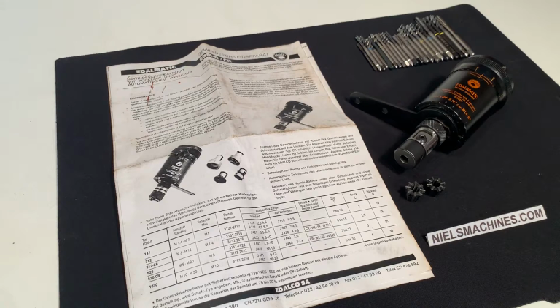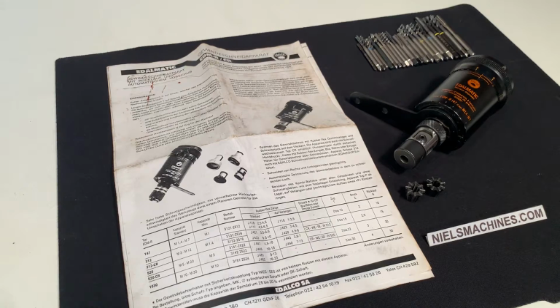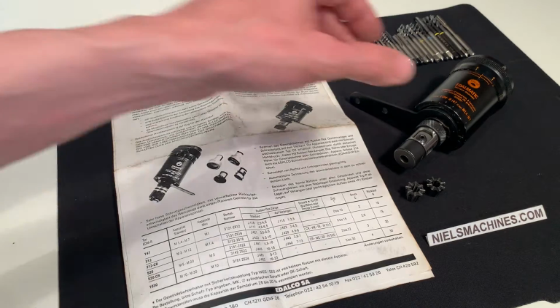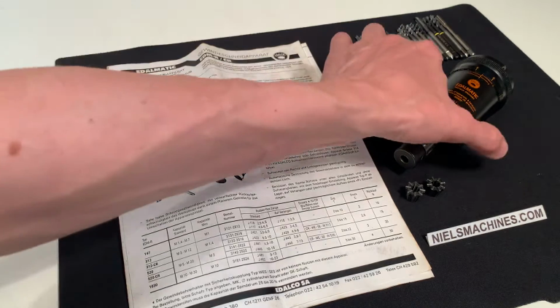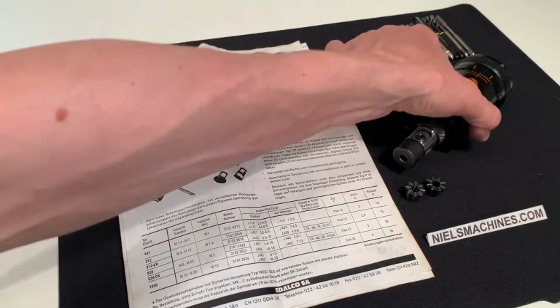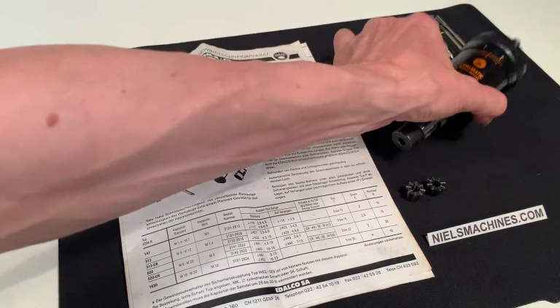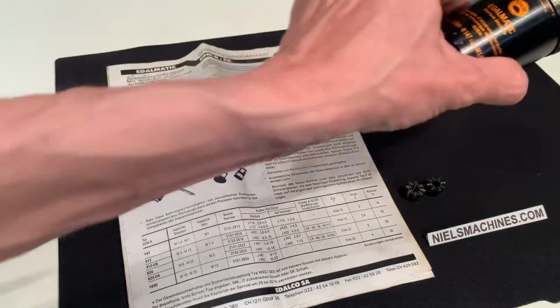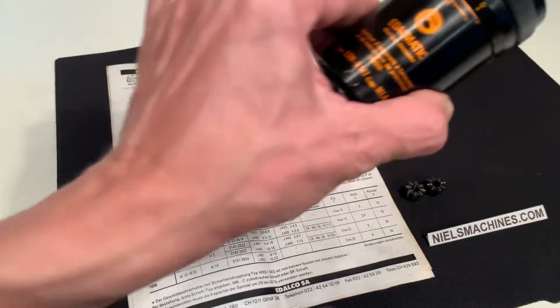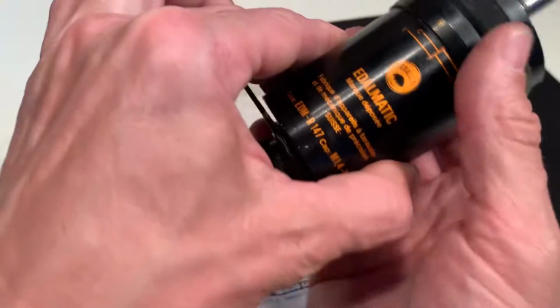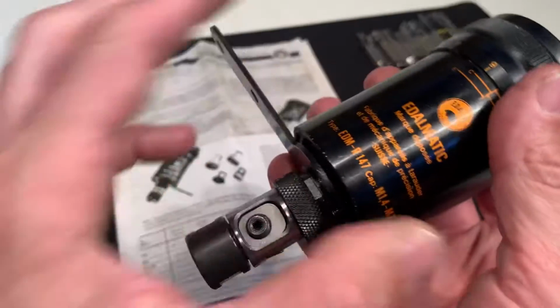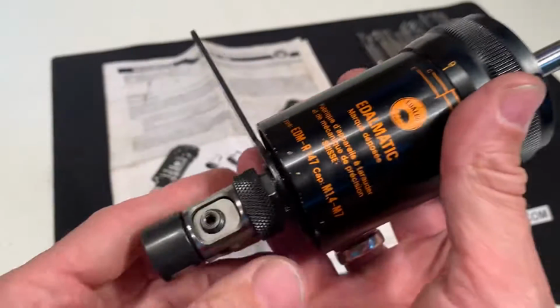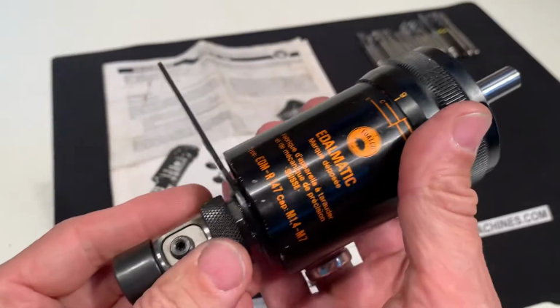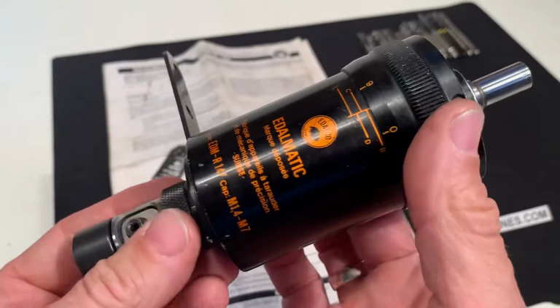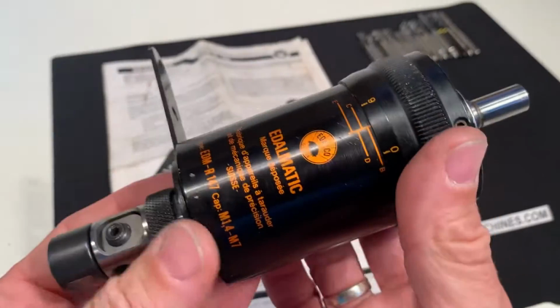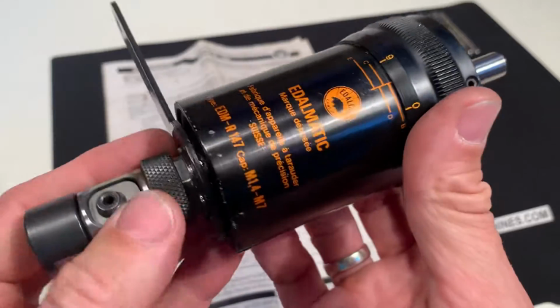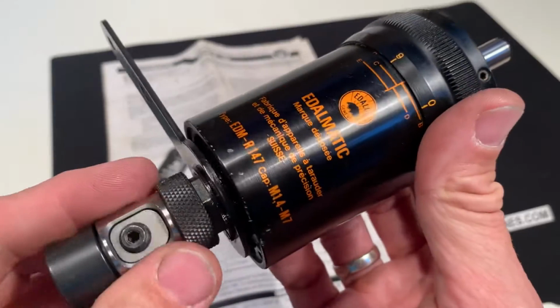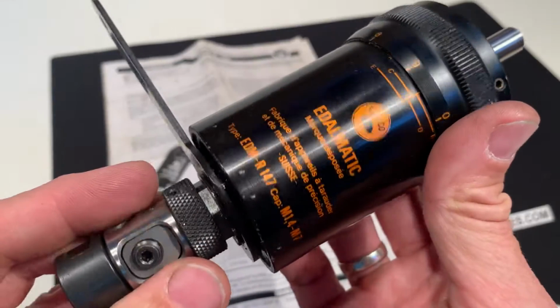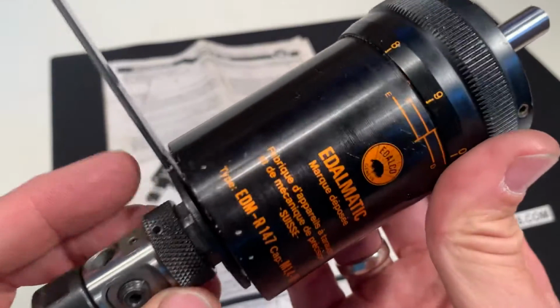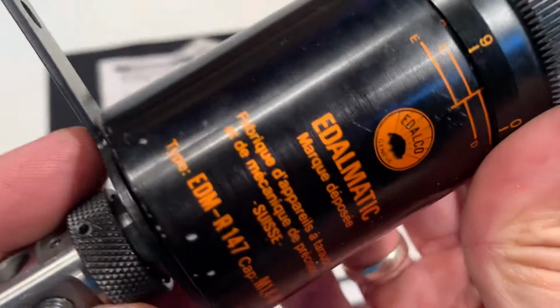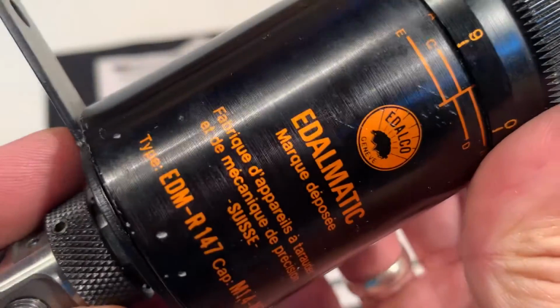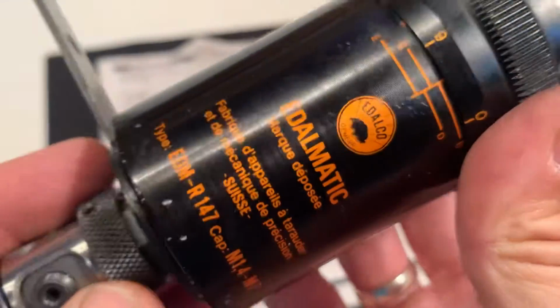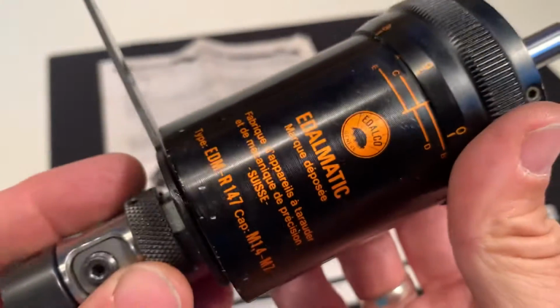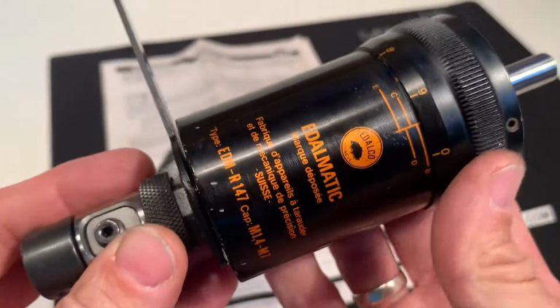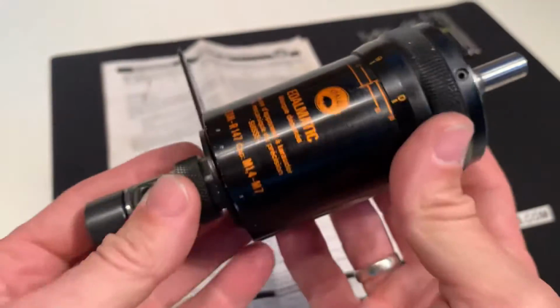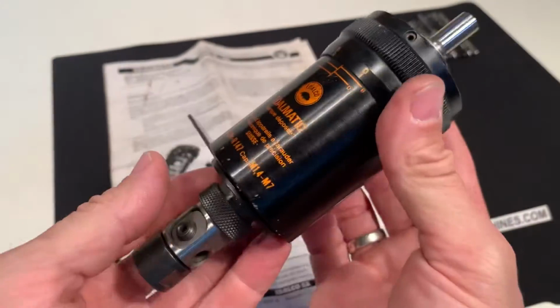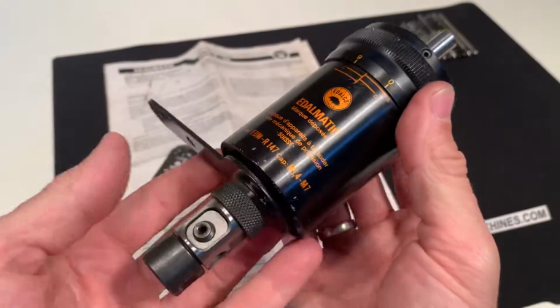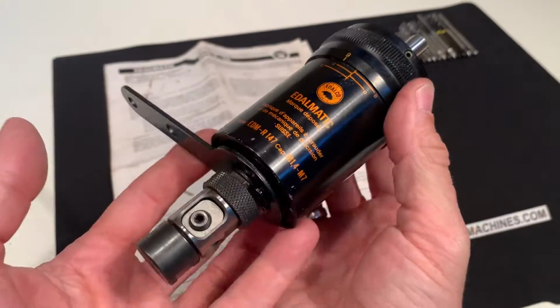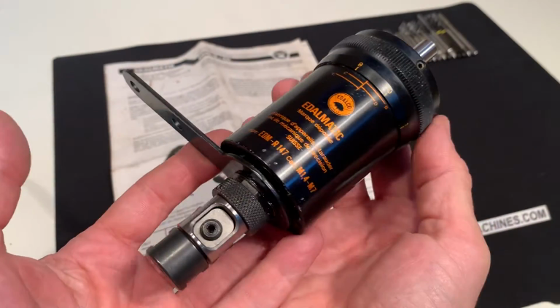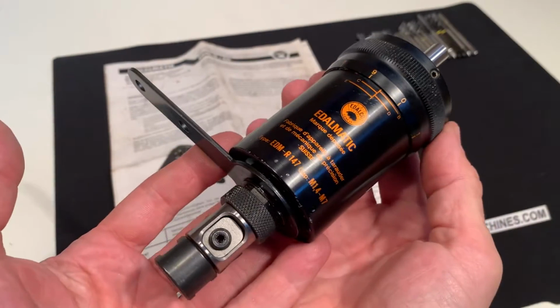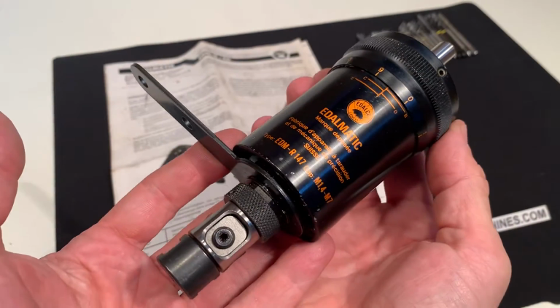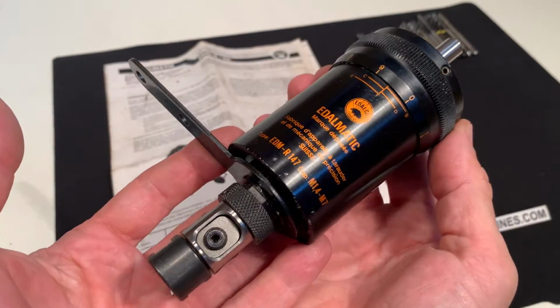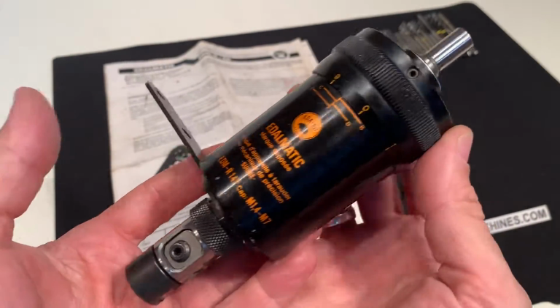Hello, I have here an E-Dall Matic tapping head and it is in a beautiful condition.